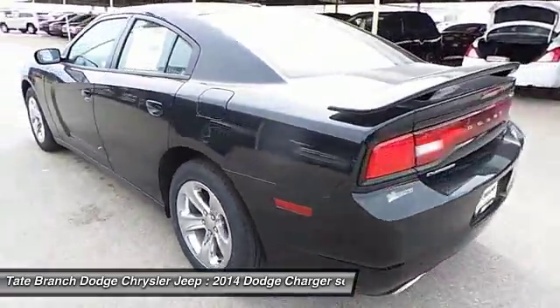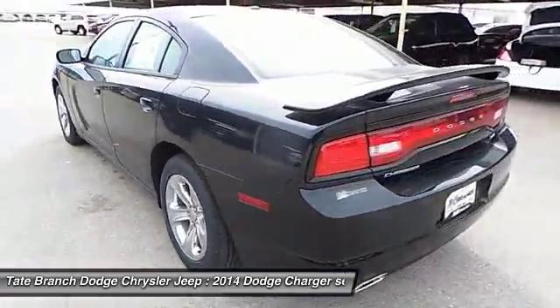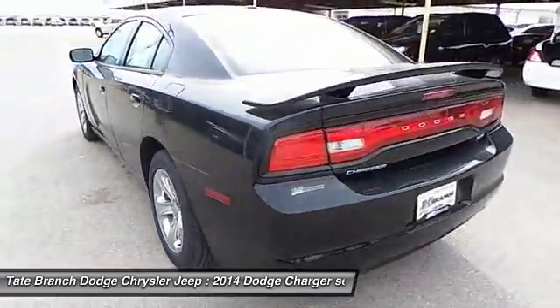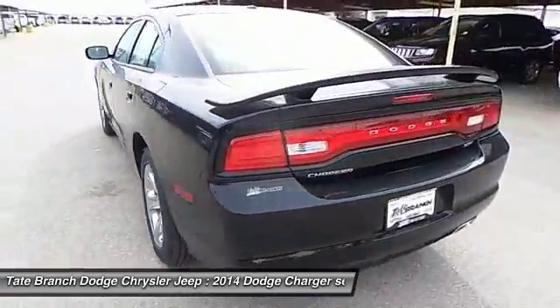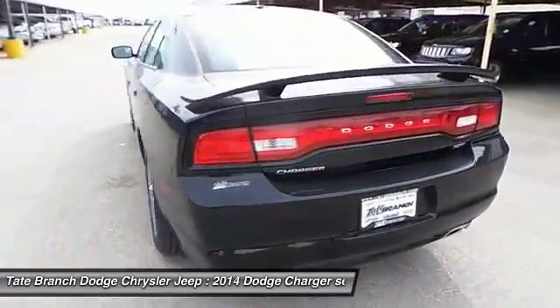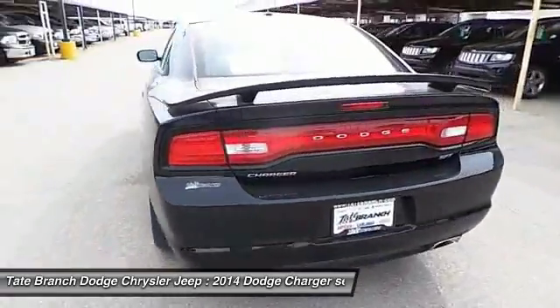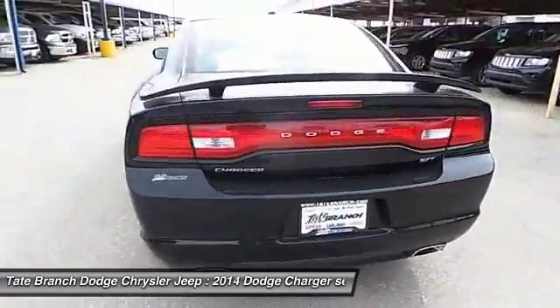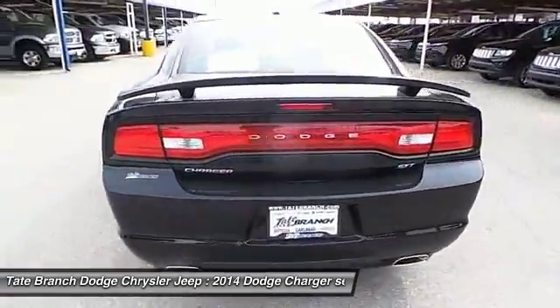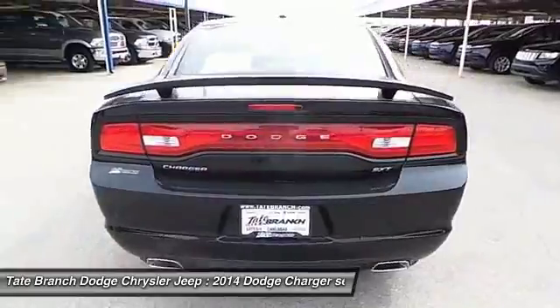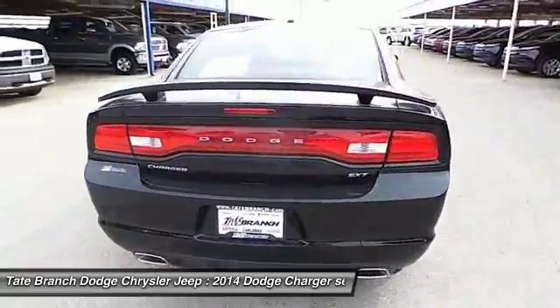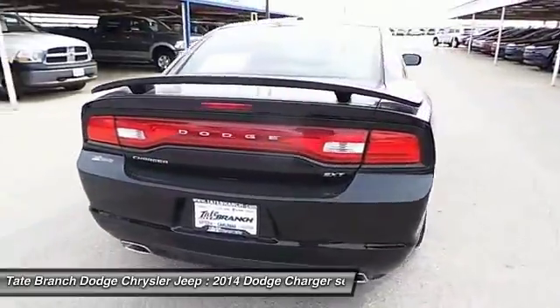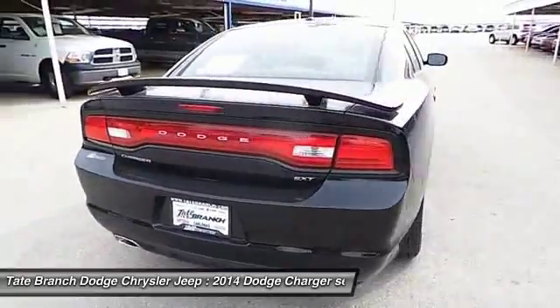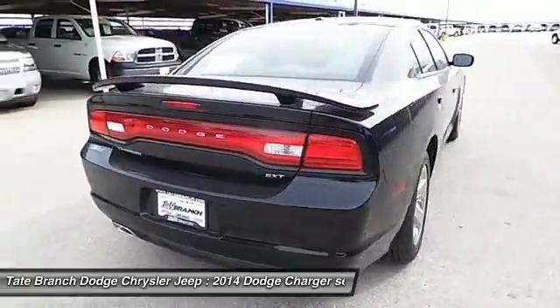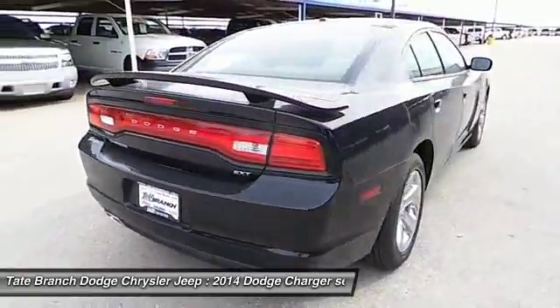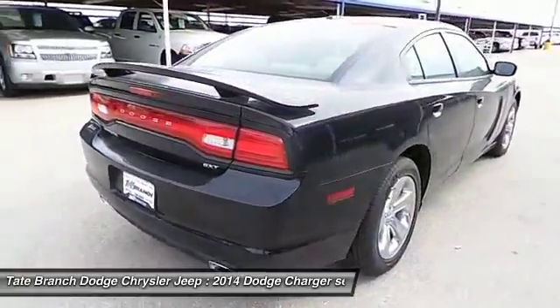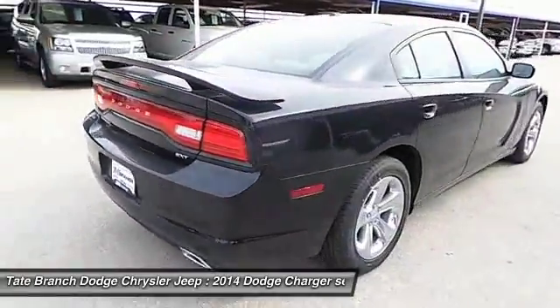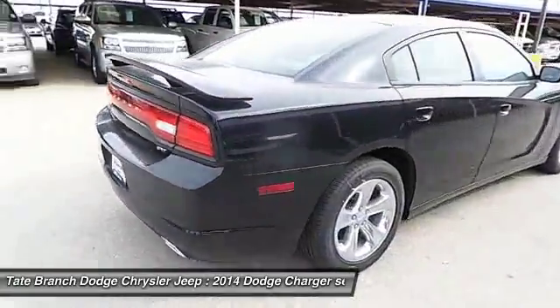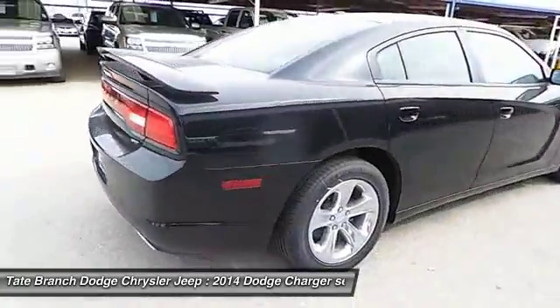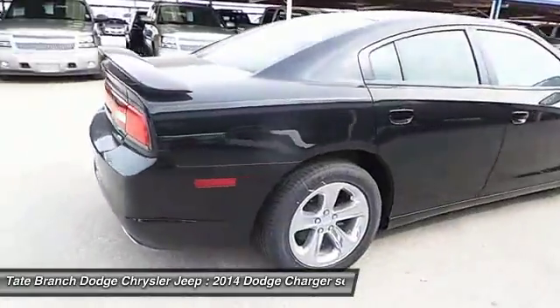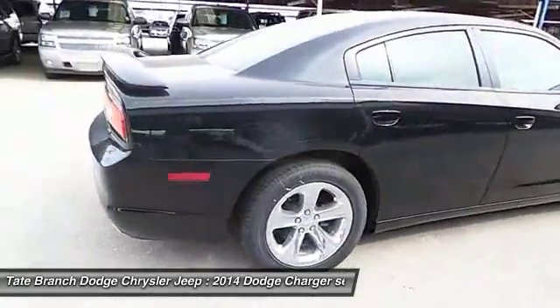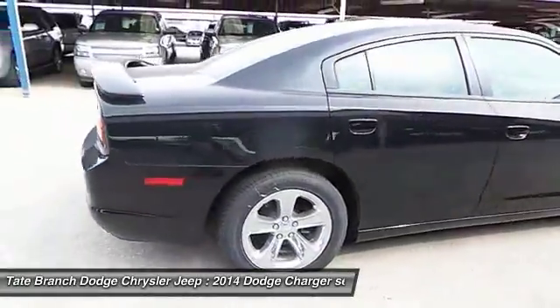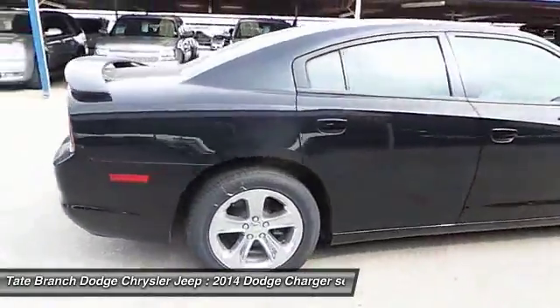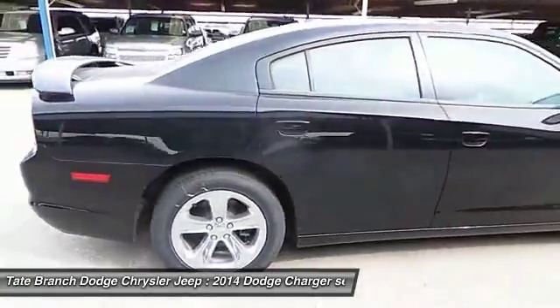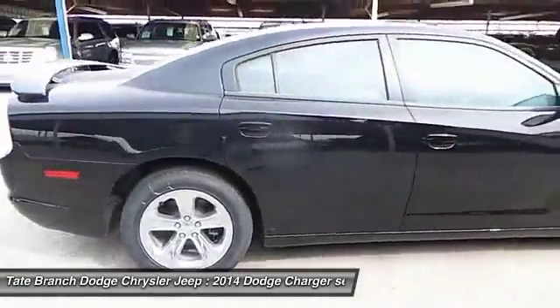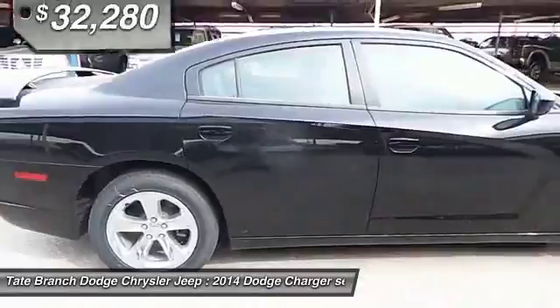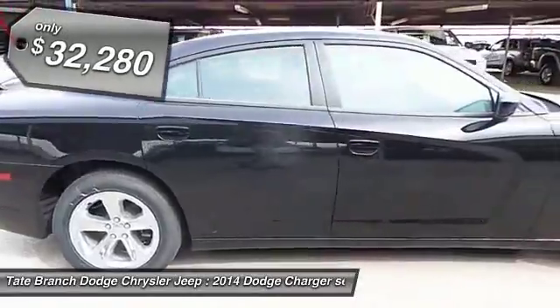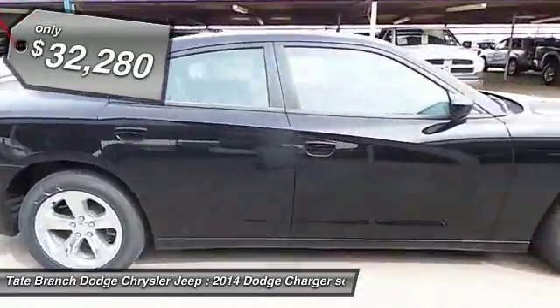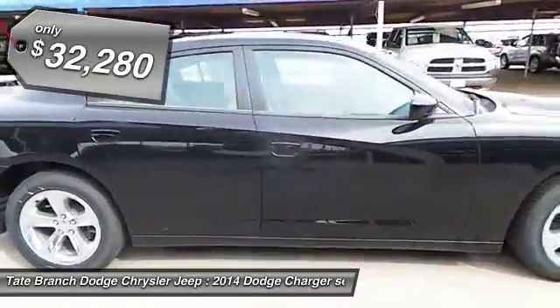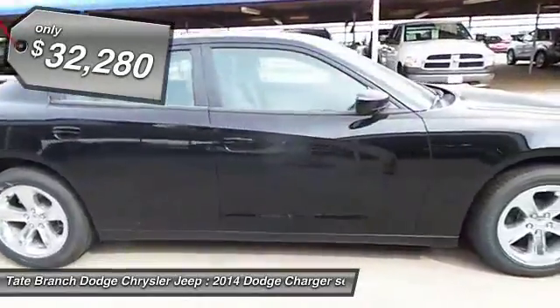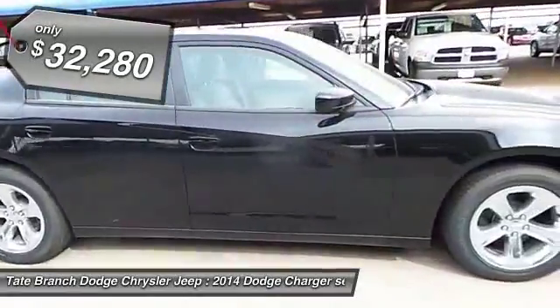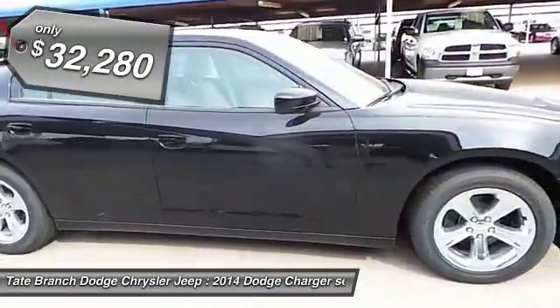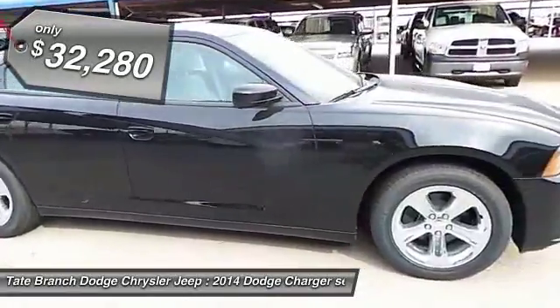Peace of mind comes standard with the Charger's five-star government front and side impact crash test rating. And it's priced below $35,000.